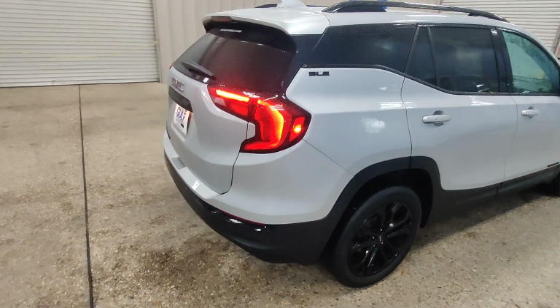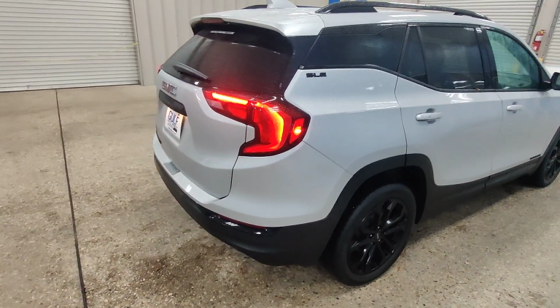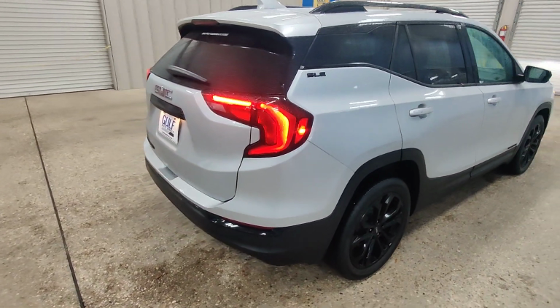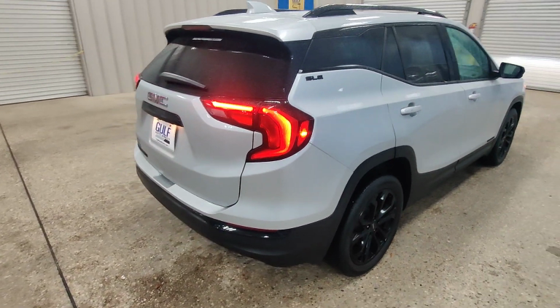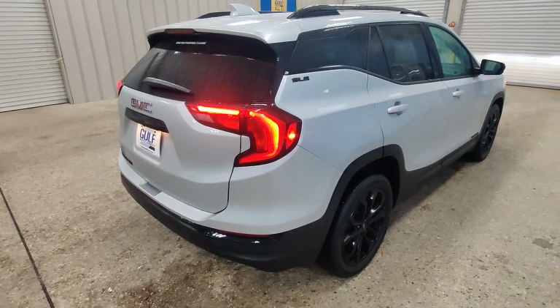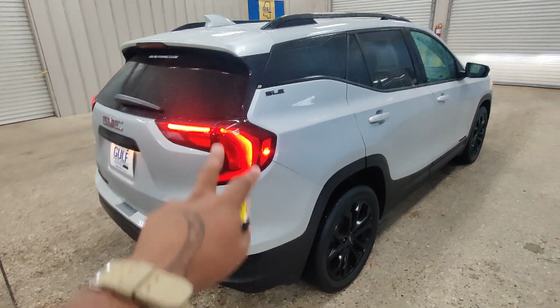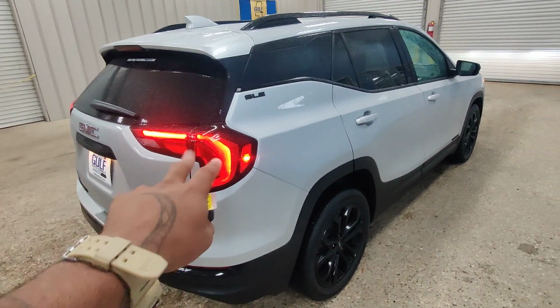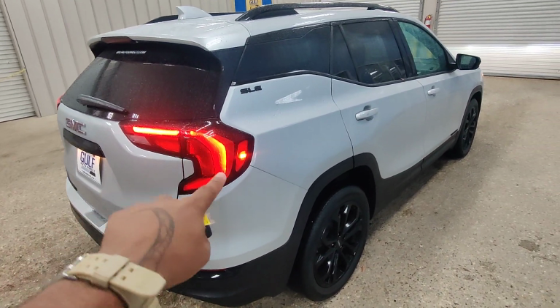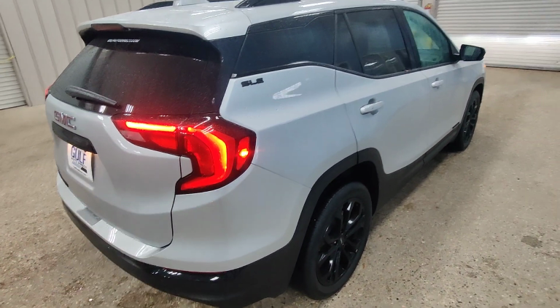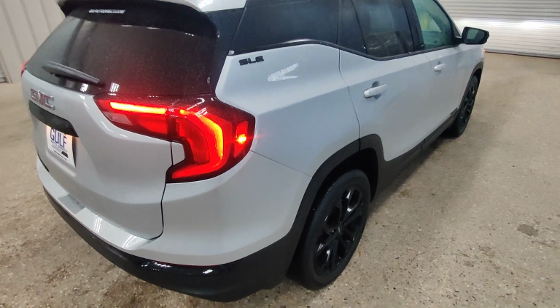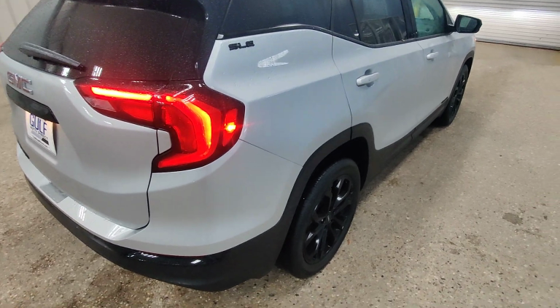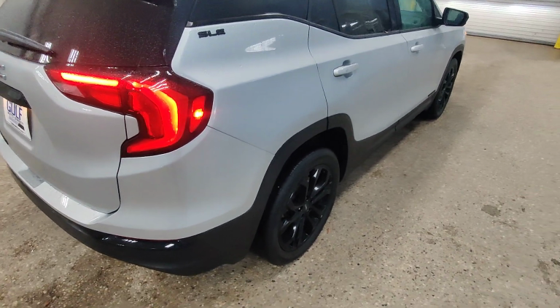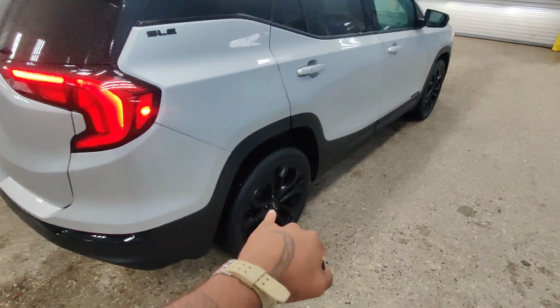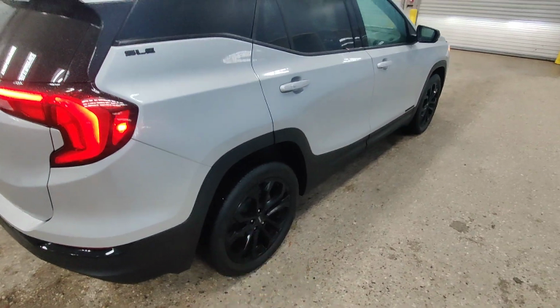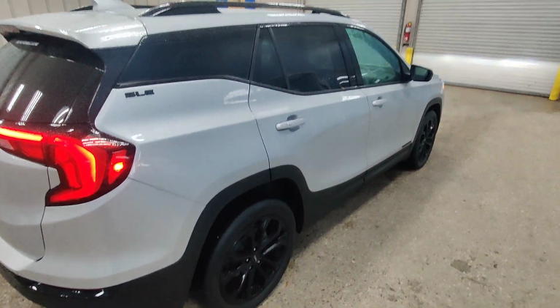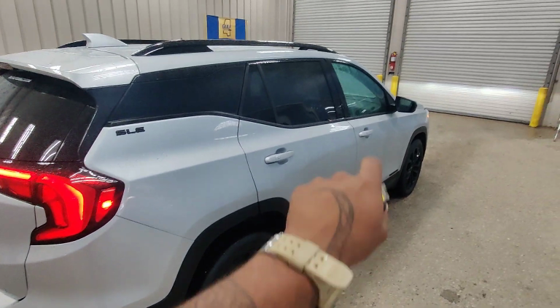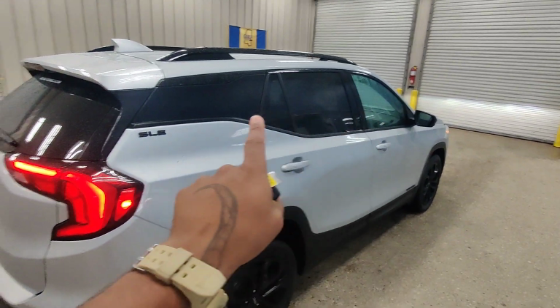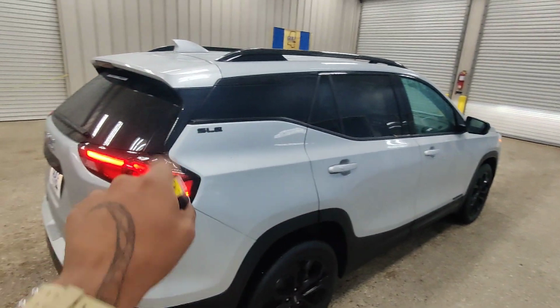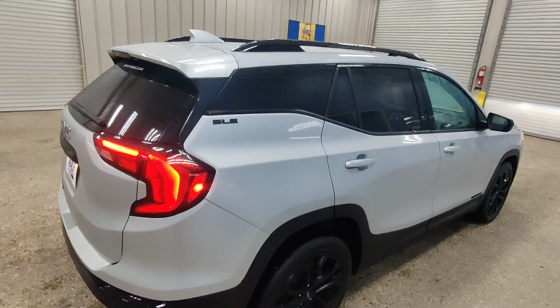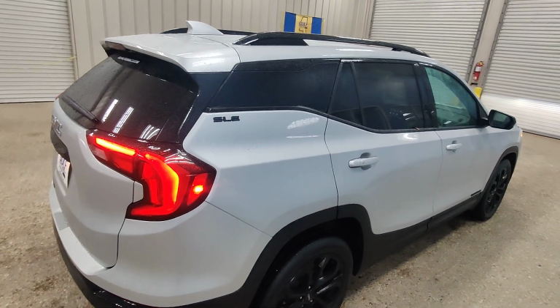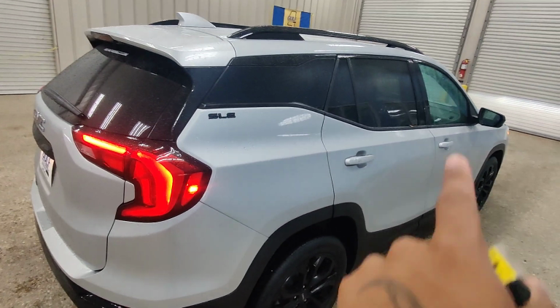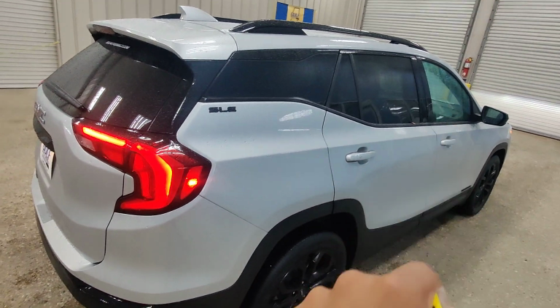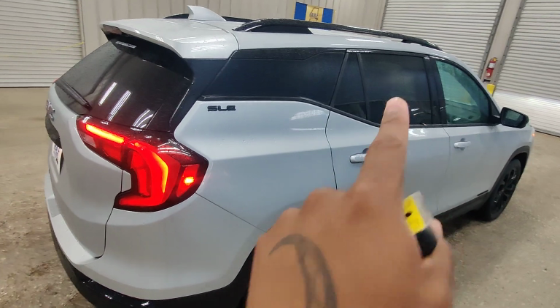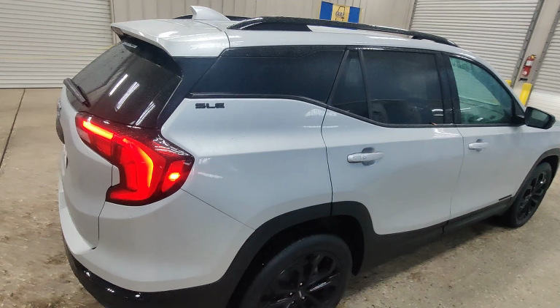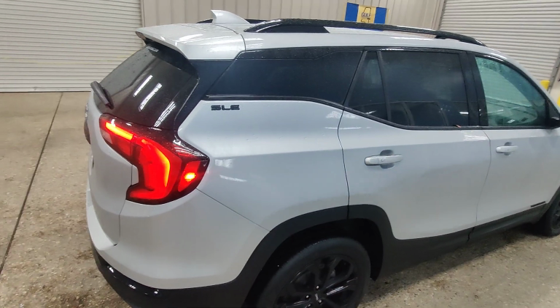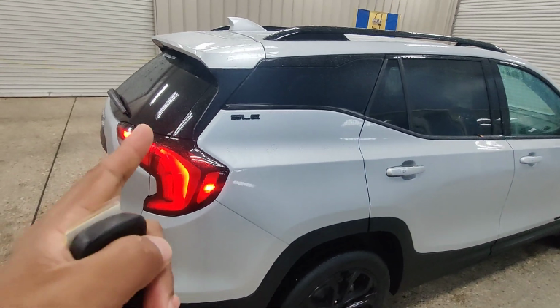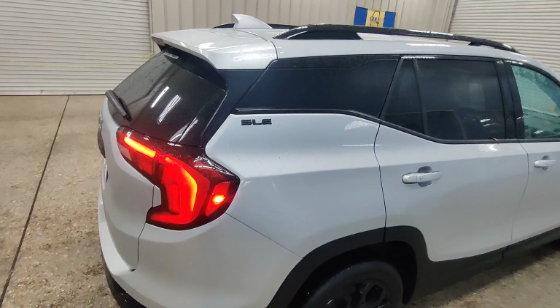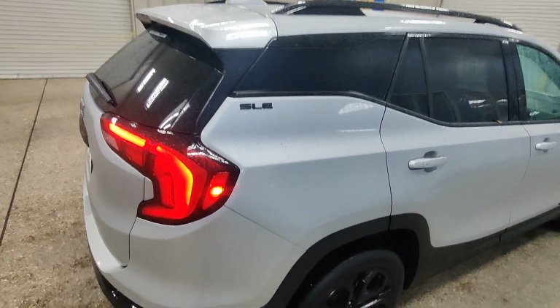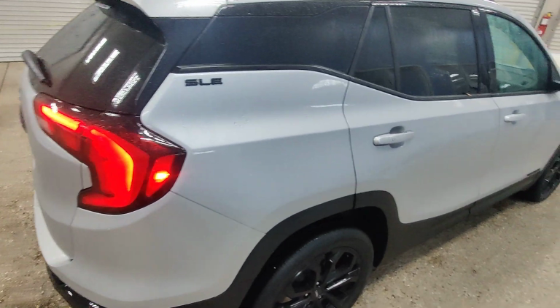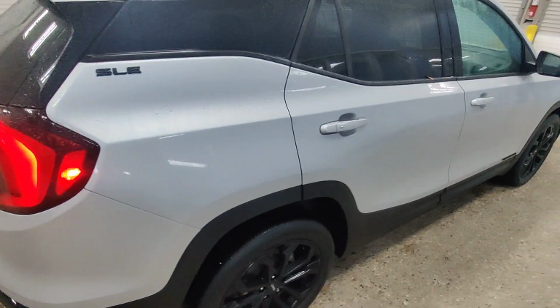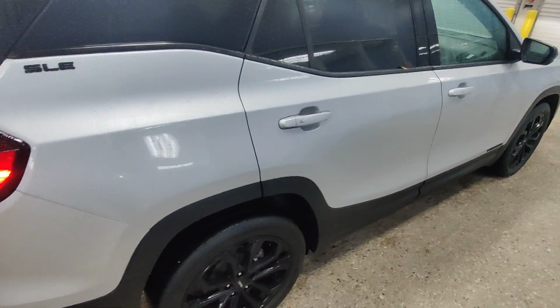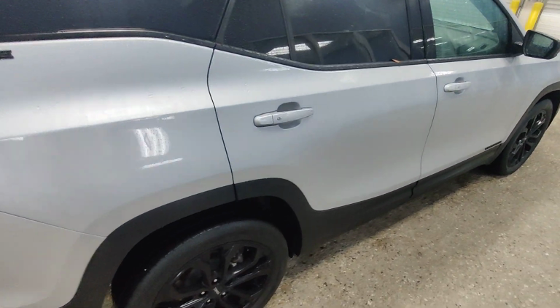Starting back here from the back right-hand side, we have the wraparound taillights — highly rated in safety — the all-black rim set, and we do have a privacy tint package on this vehicle. That's going to be no tint in the front, mid-grade in the middle, and your highest degree grade here in the back, keeping all your things private.